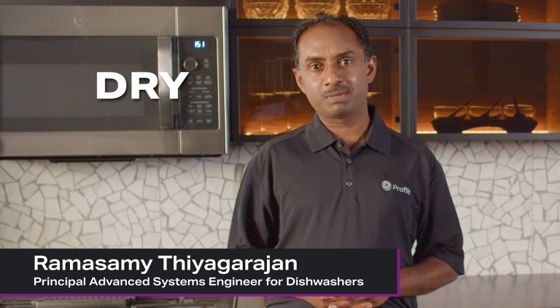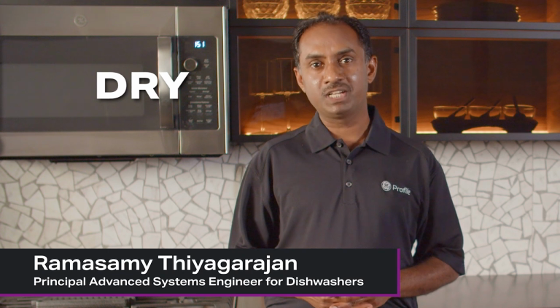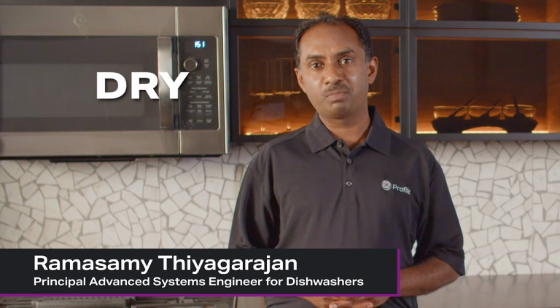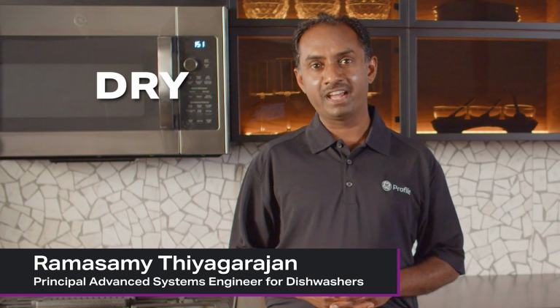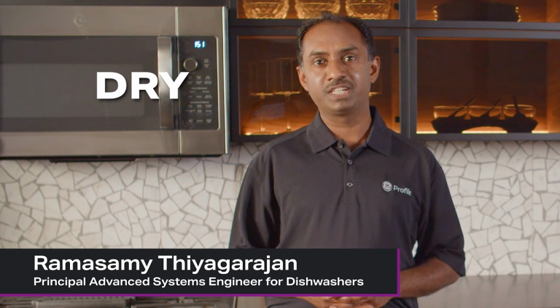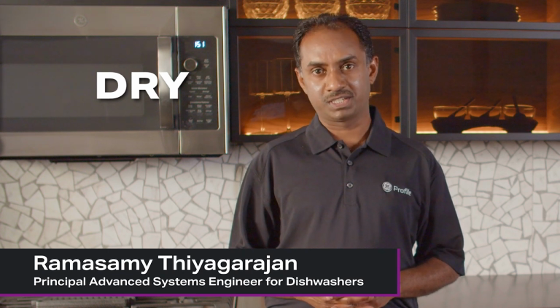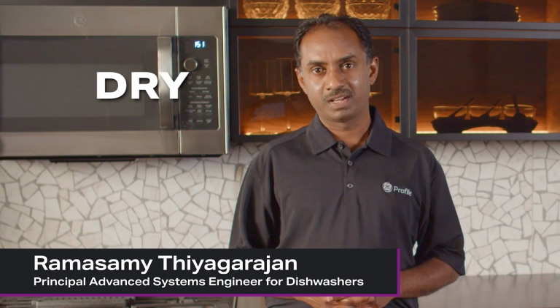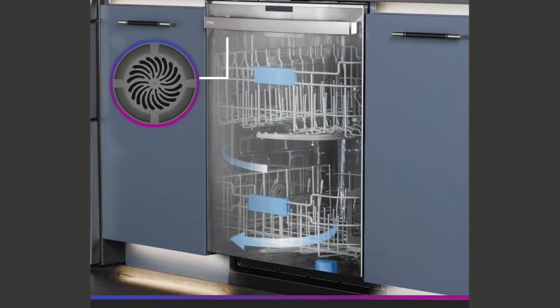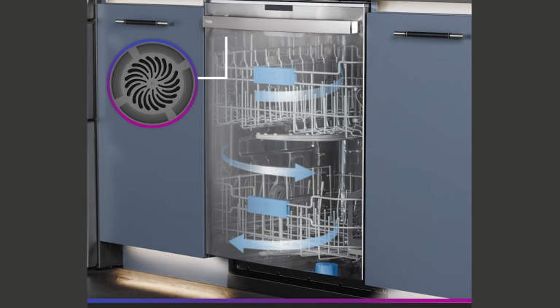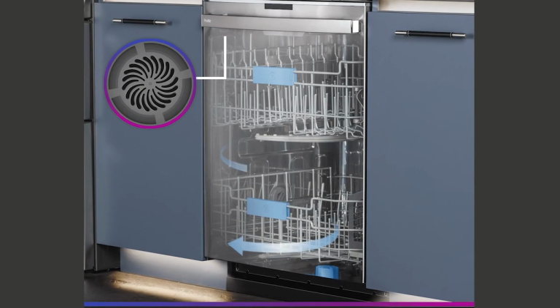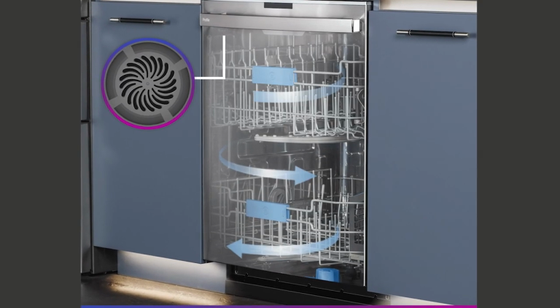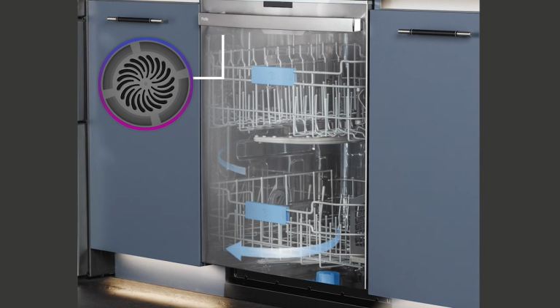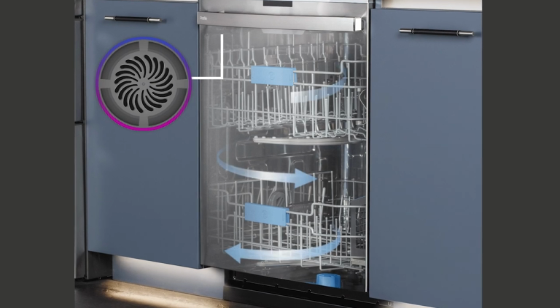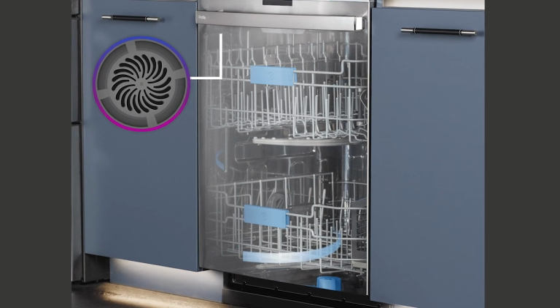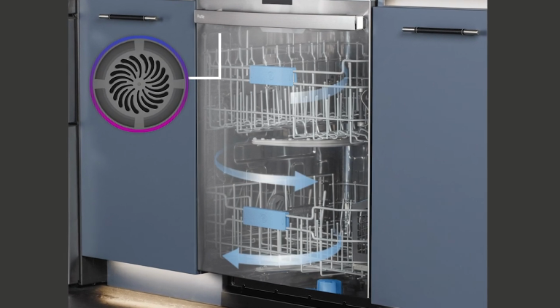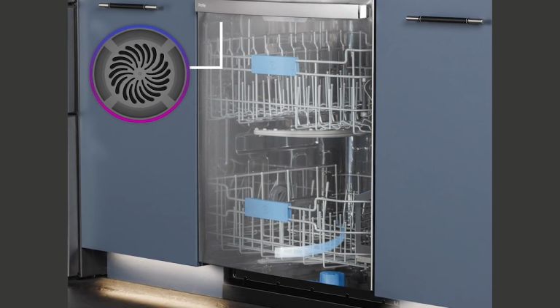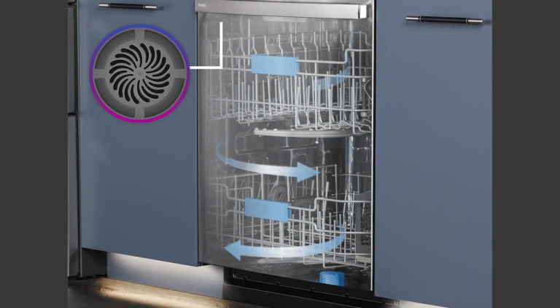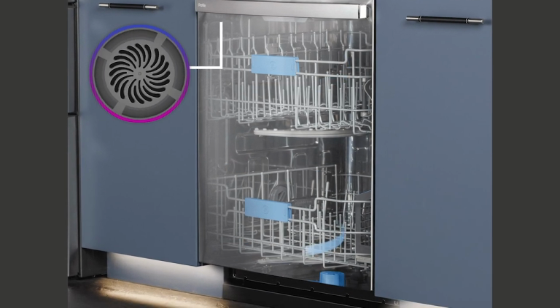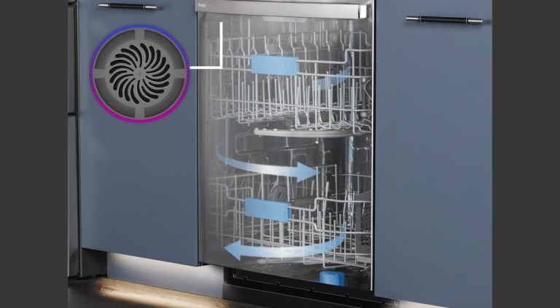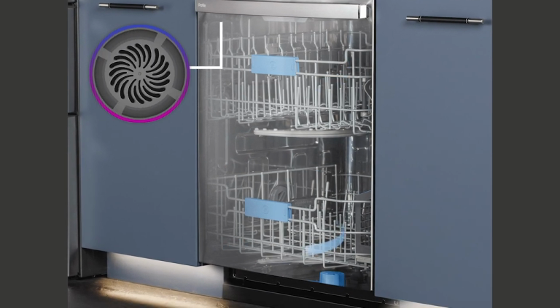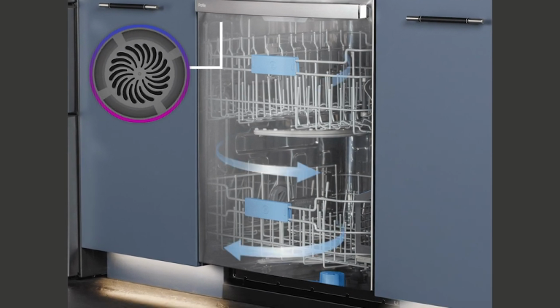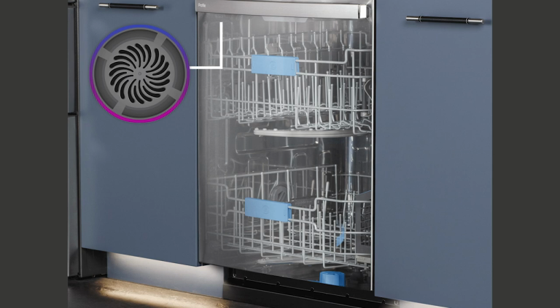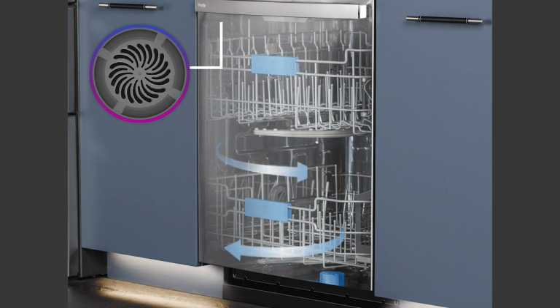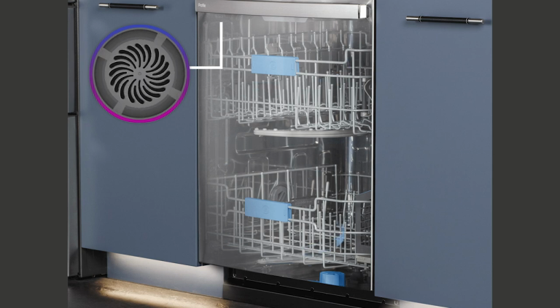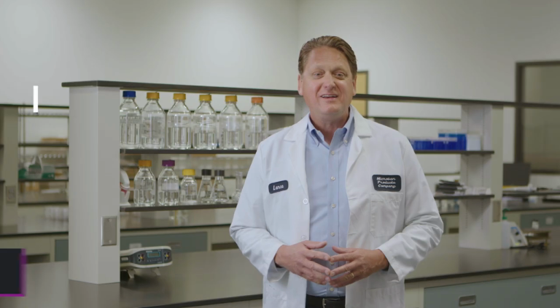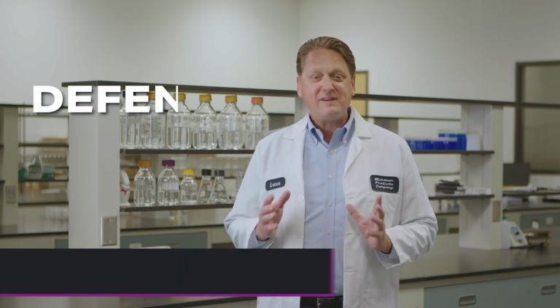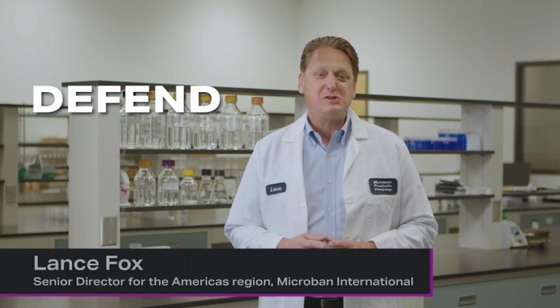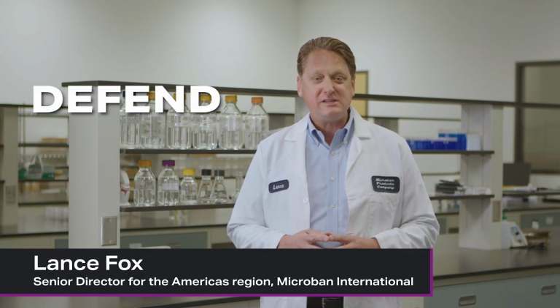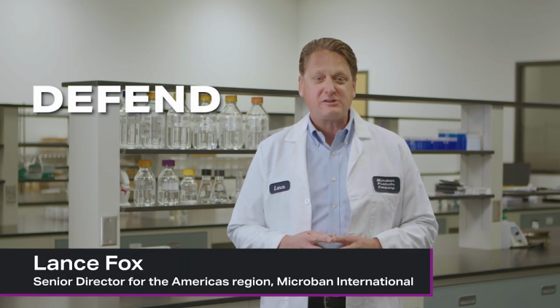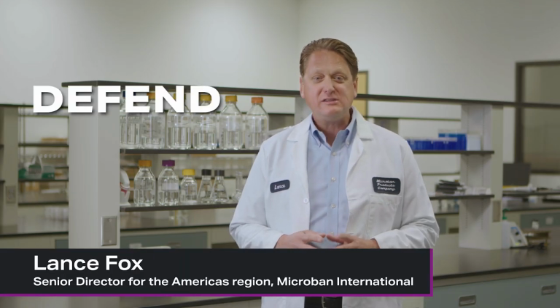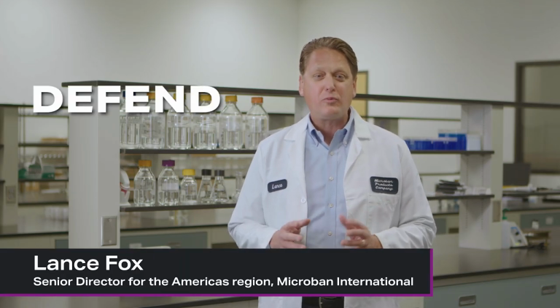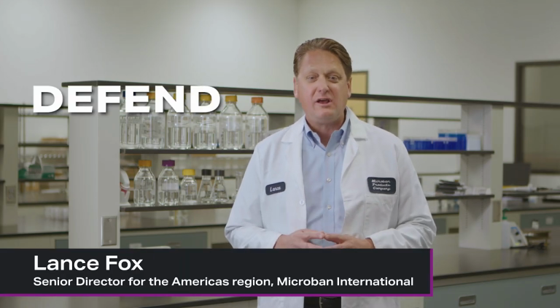Next, we keep the inside dry. The Ultra Fresh System continuously pulls air into the dishwasher. Our smart sensors engage a fan to refresh the interior, reducing moisture, which is one of the causes of odor in the dishwasher.